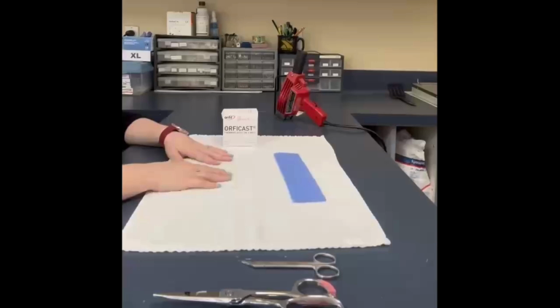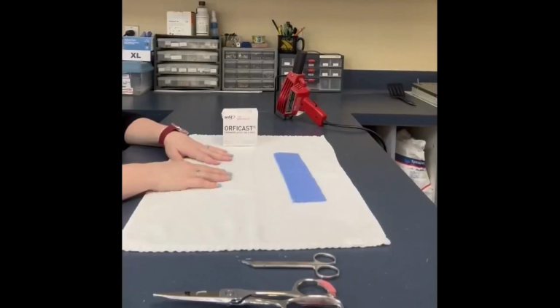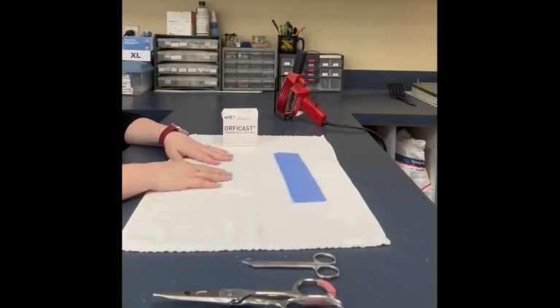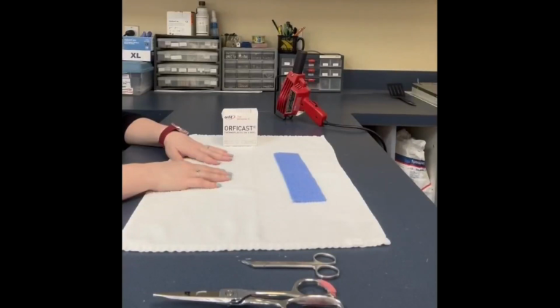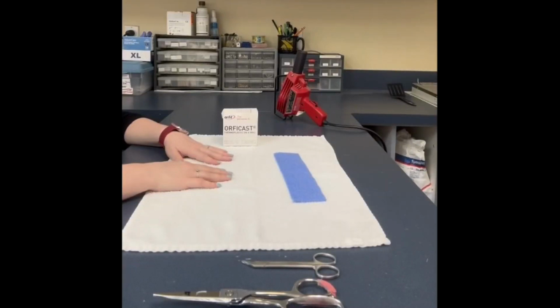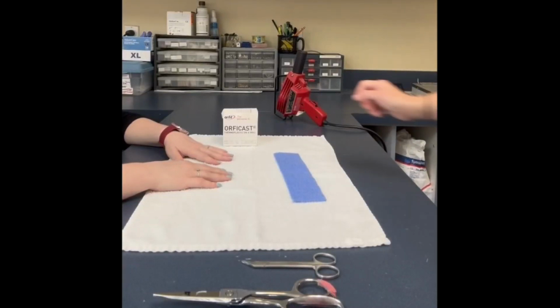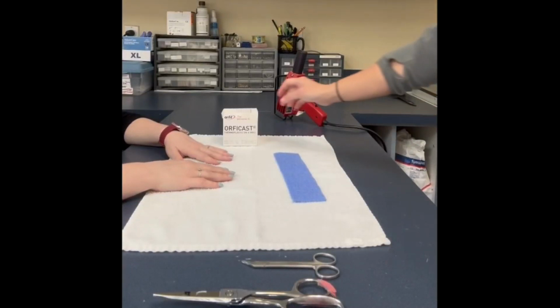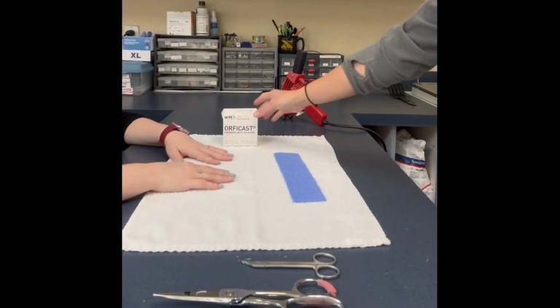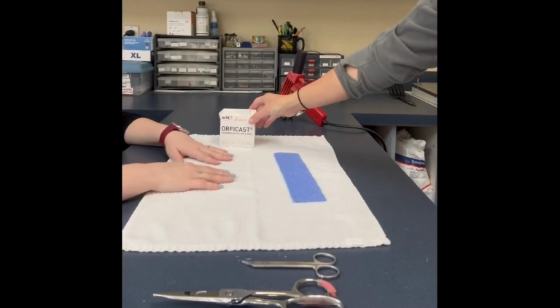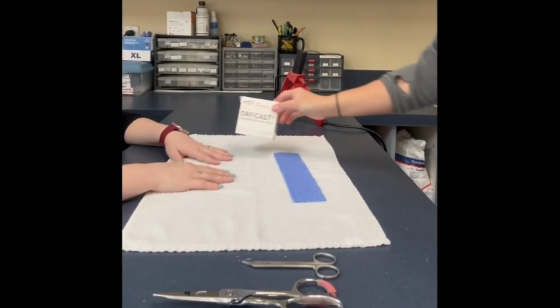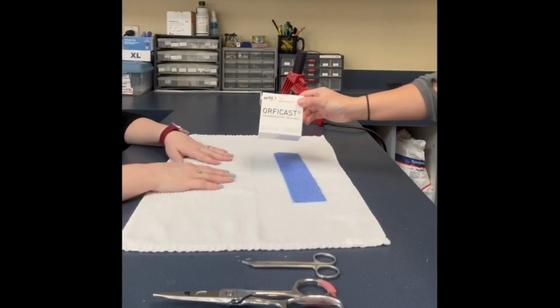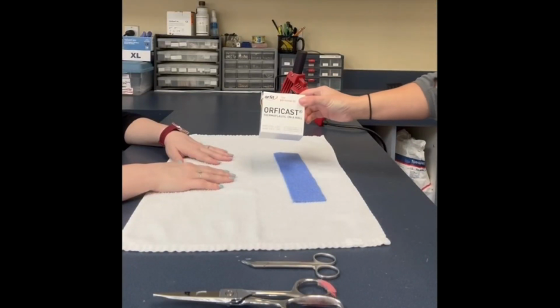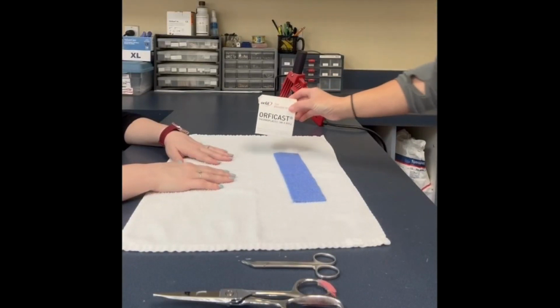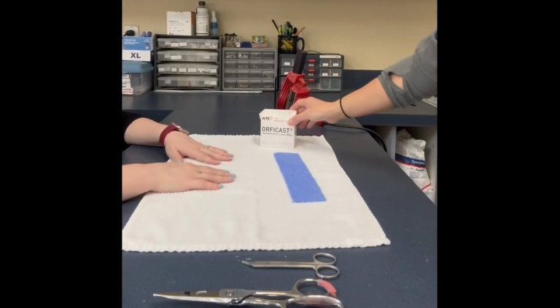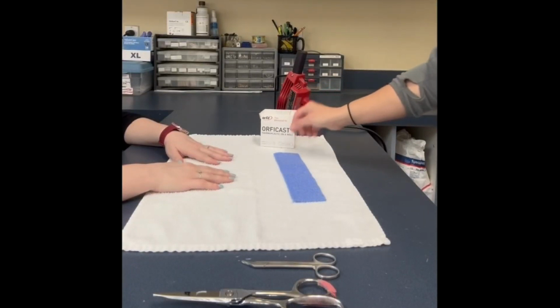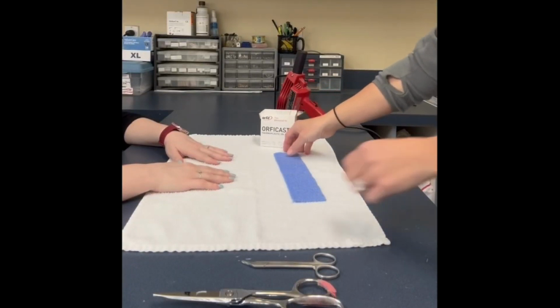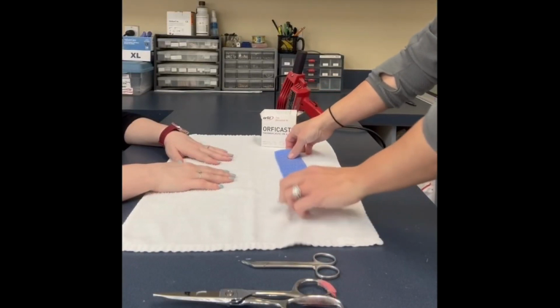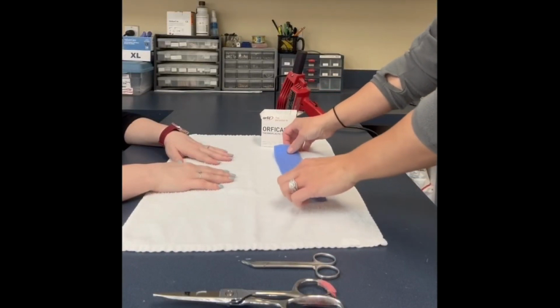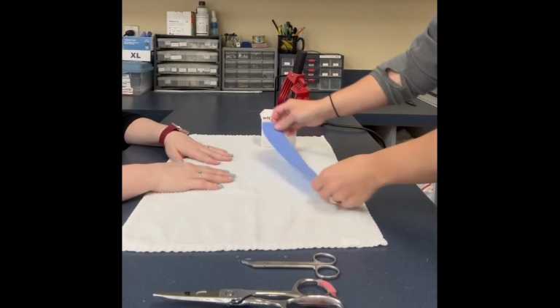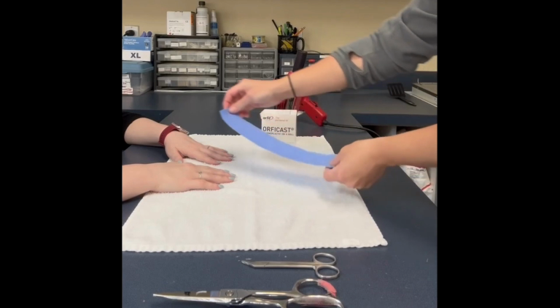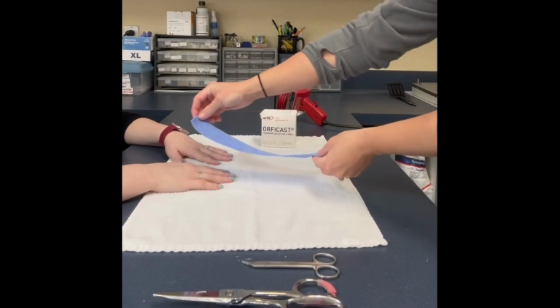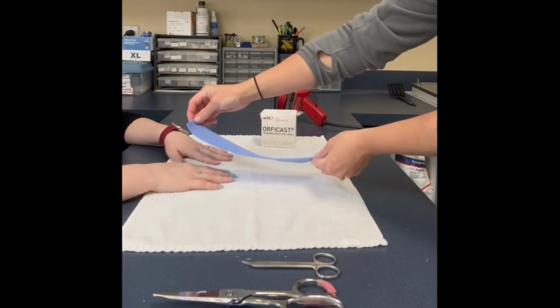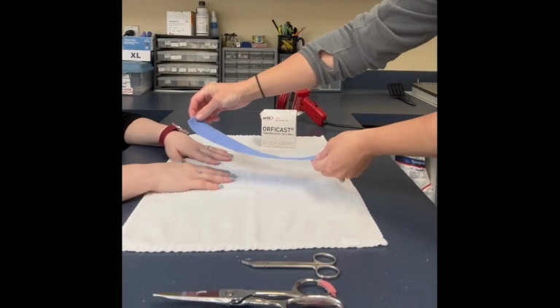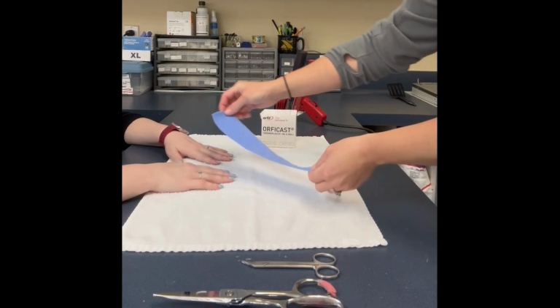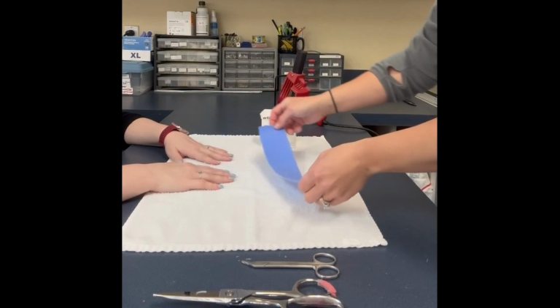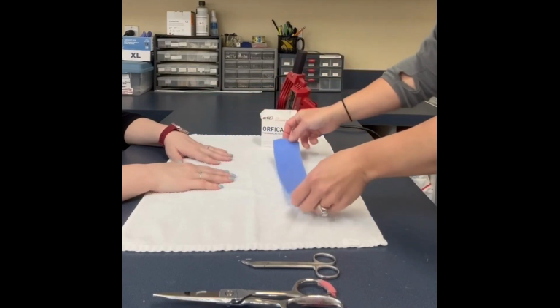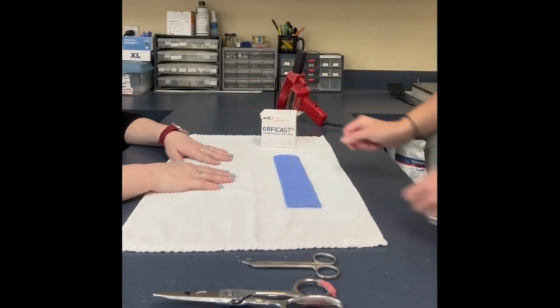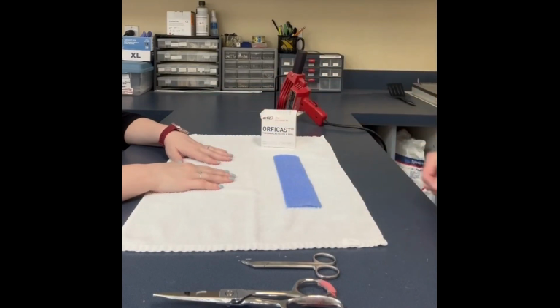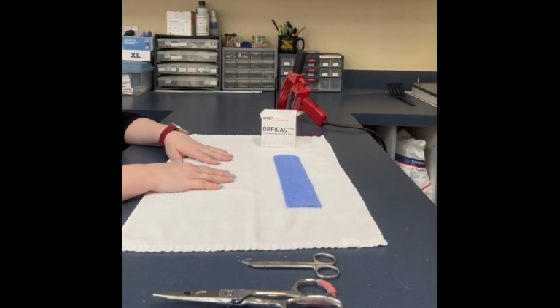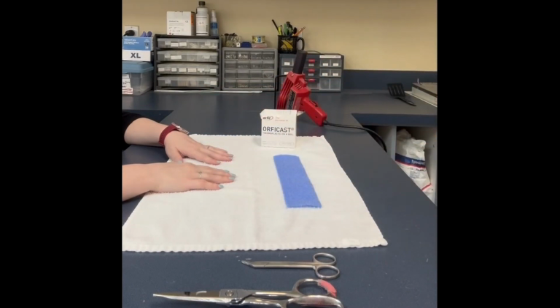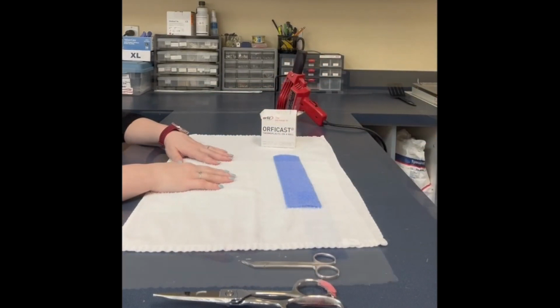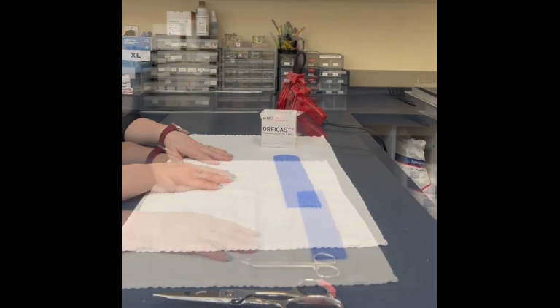First, you want to make sure you have all of your materials ready, which include 2-inch Orphocast, a towel, a heat gun, splinting scissors, and small blunt-edge scissors.